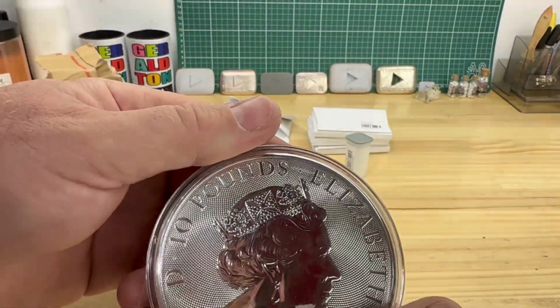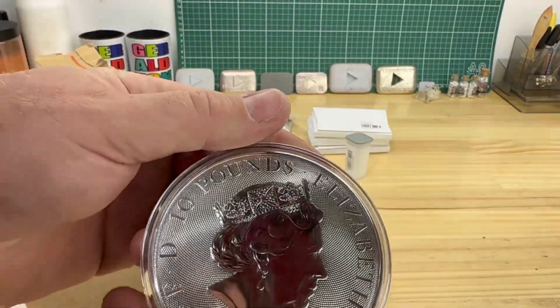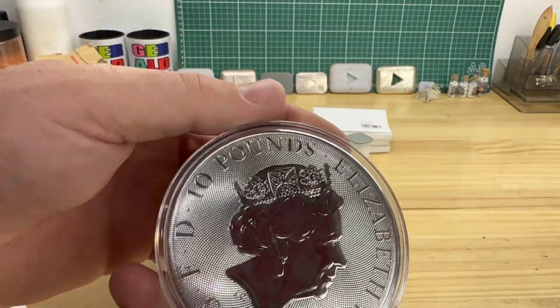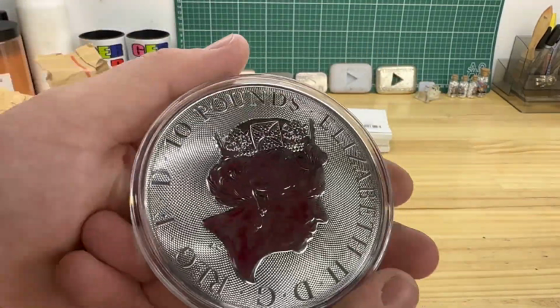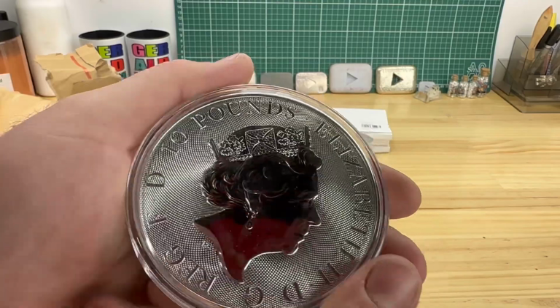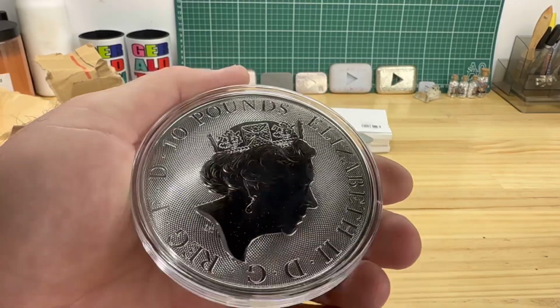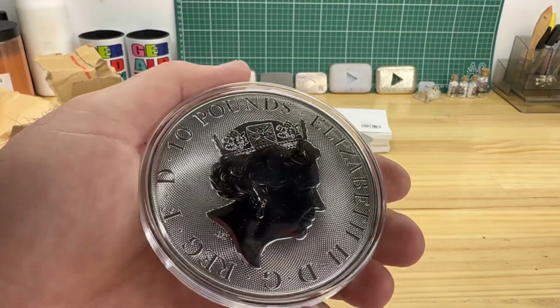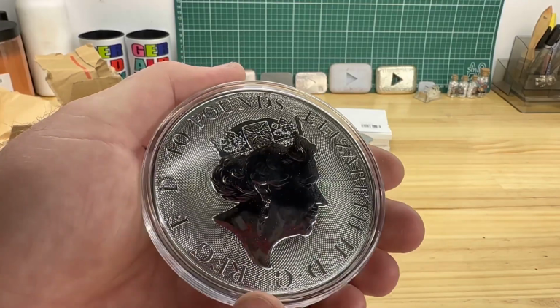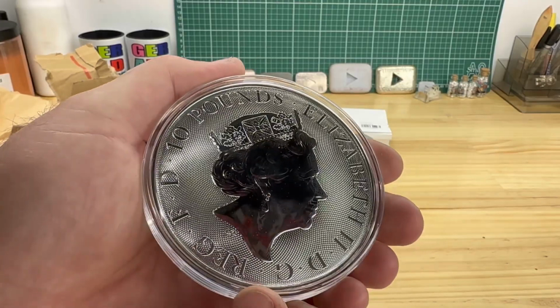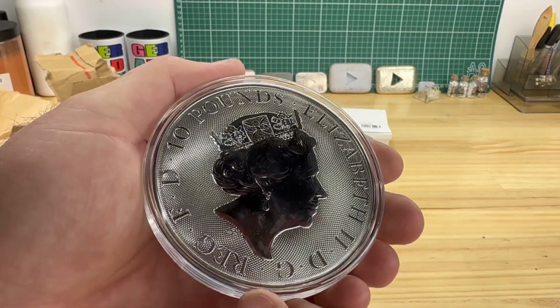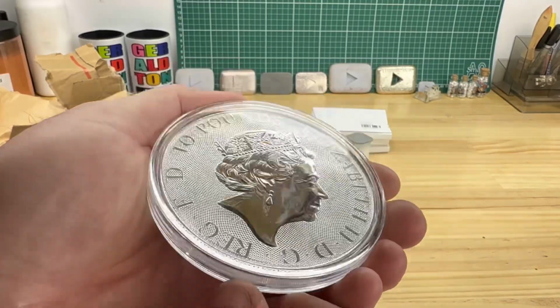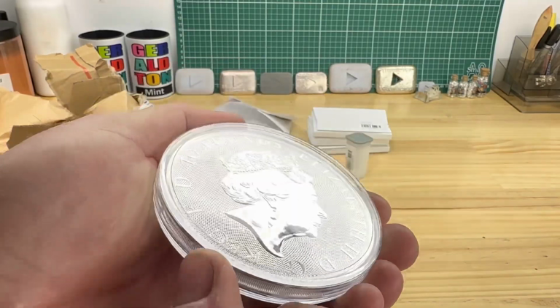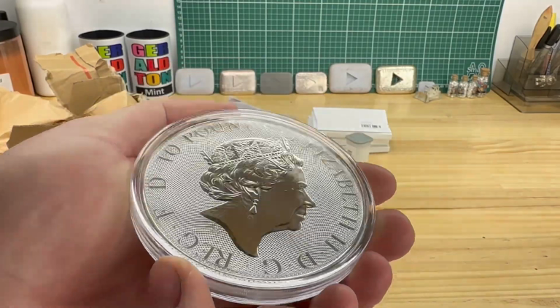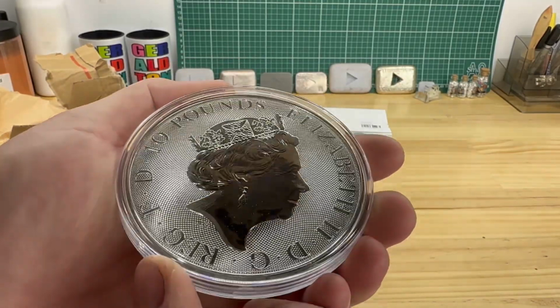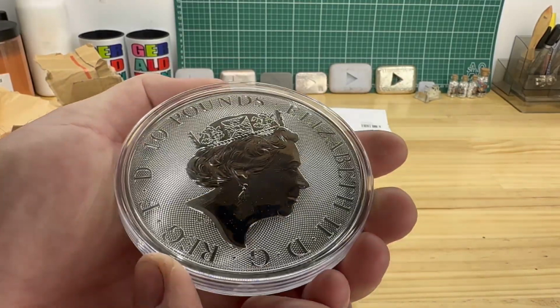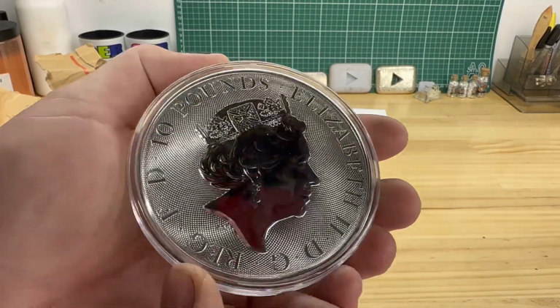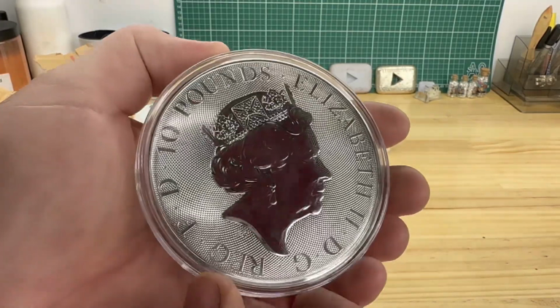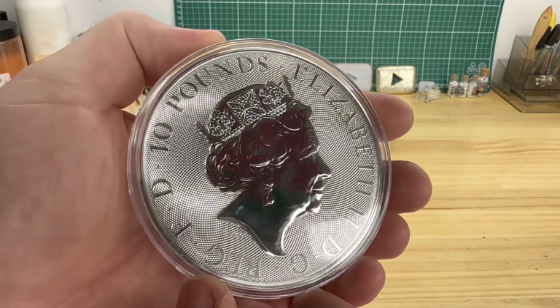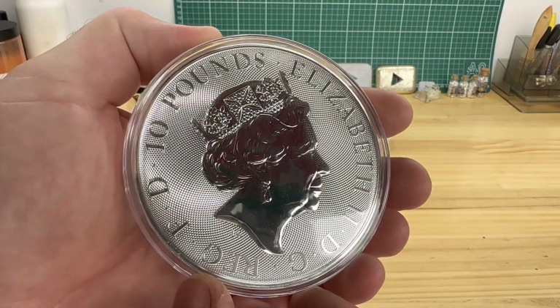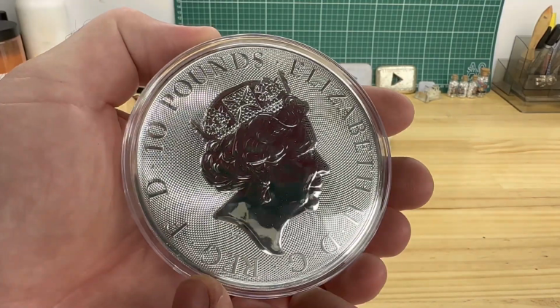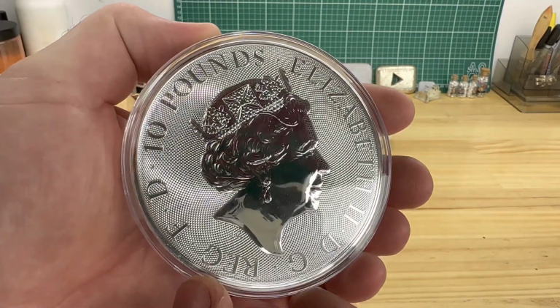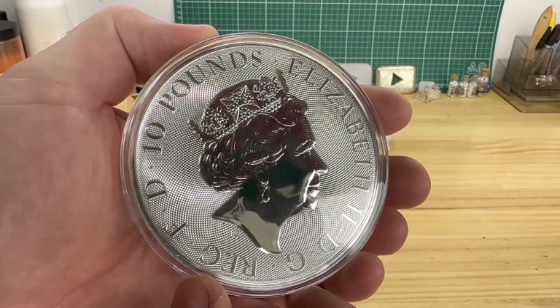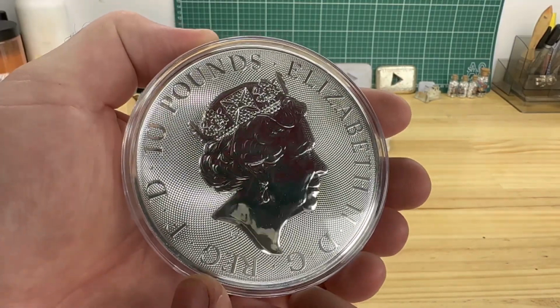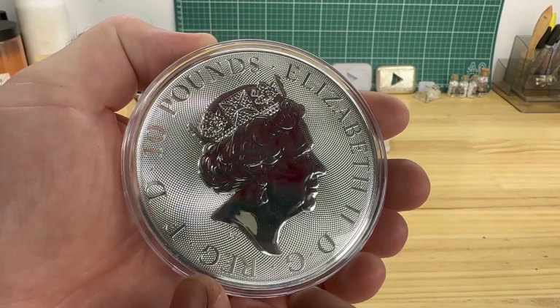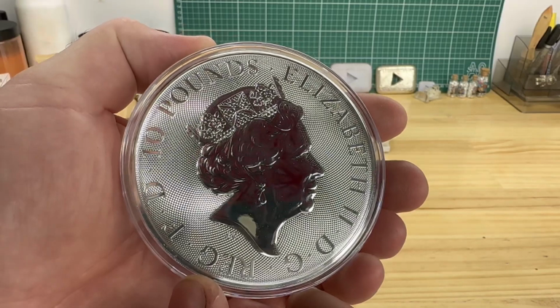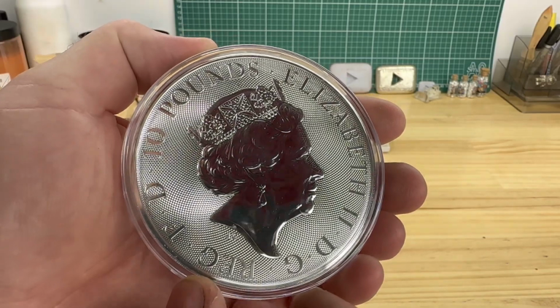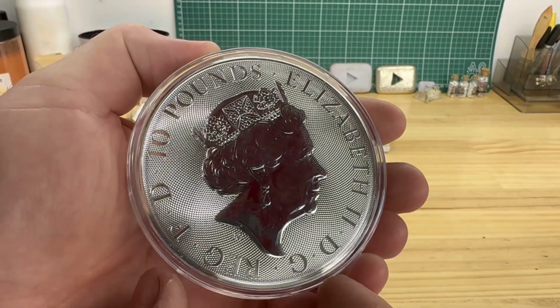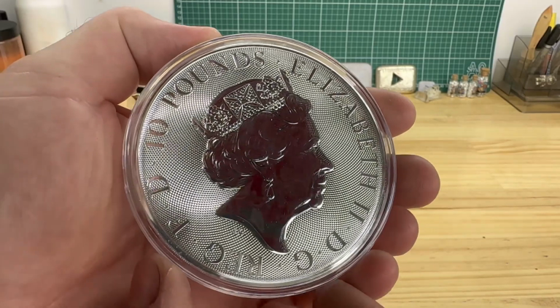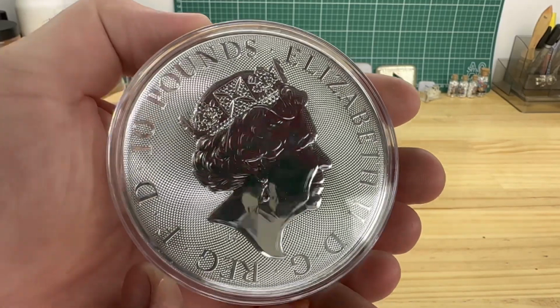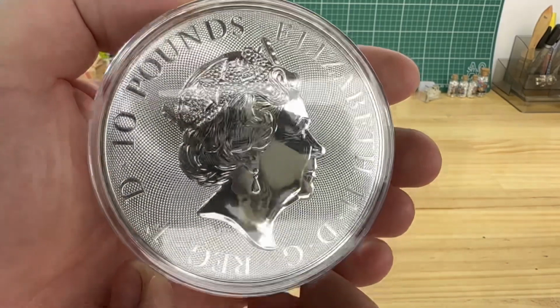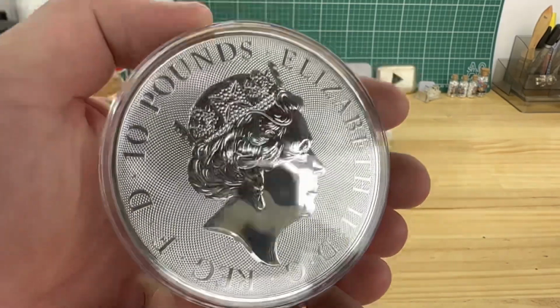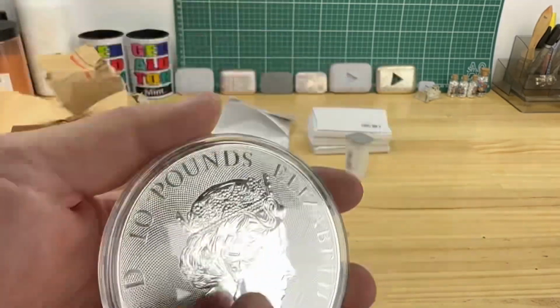All in all very good — good quality coins. It'll go very nicely in the stack.